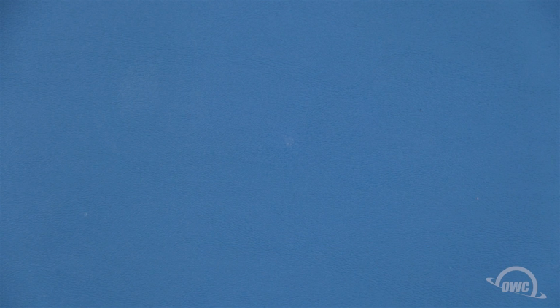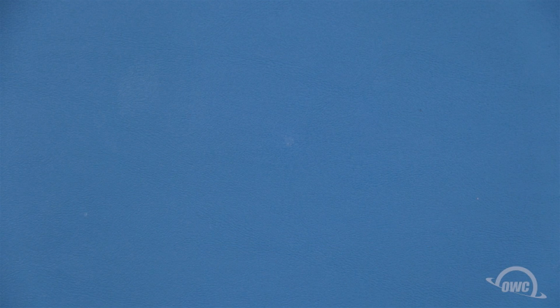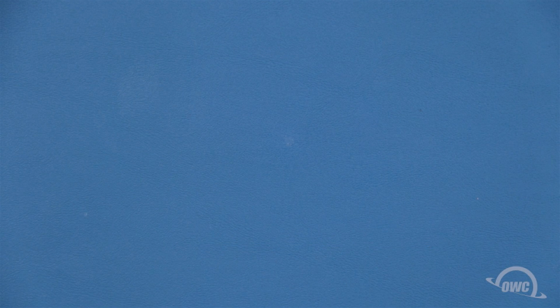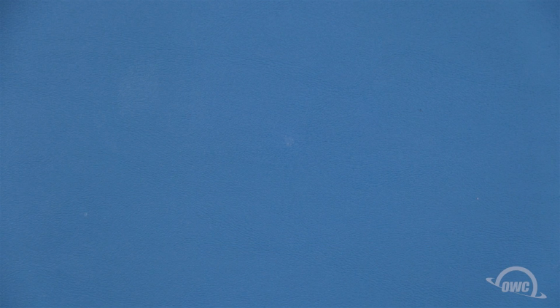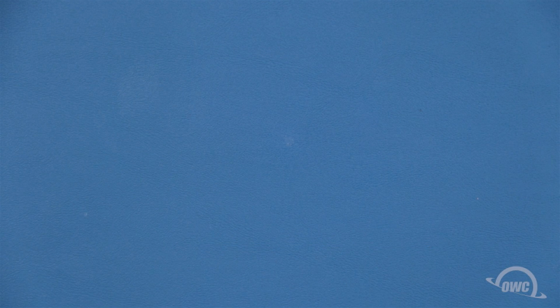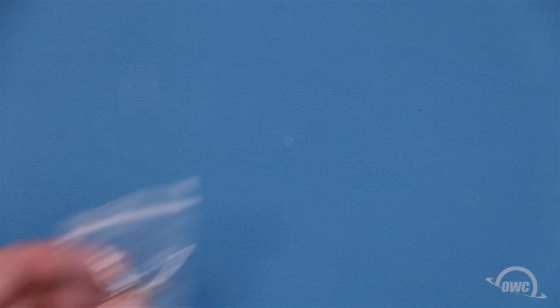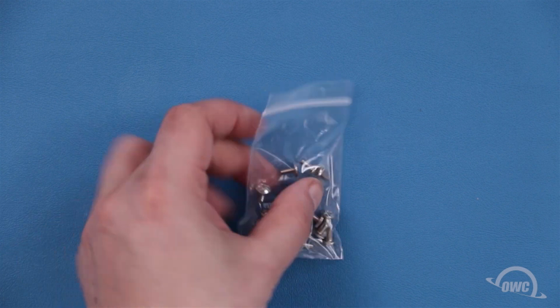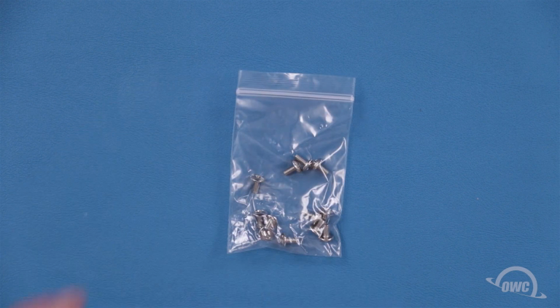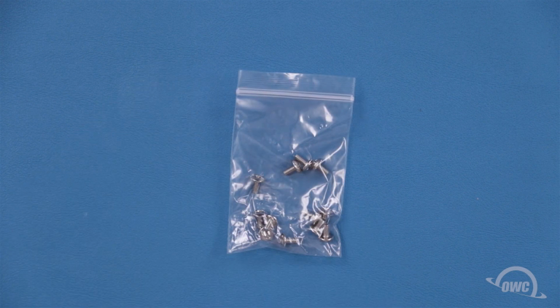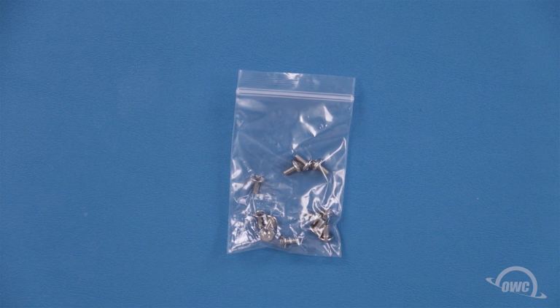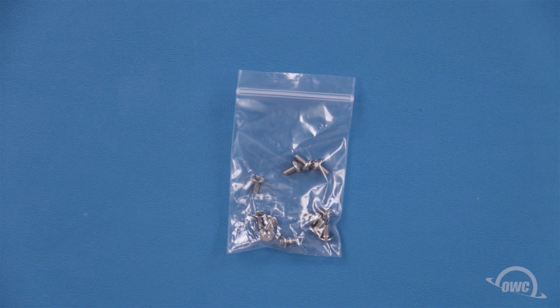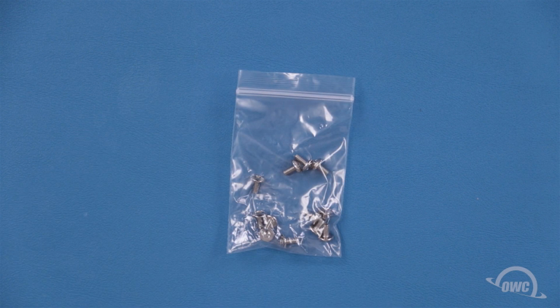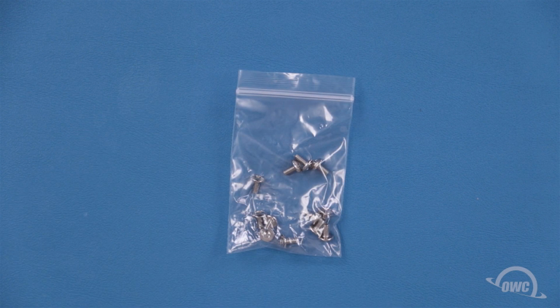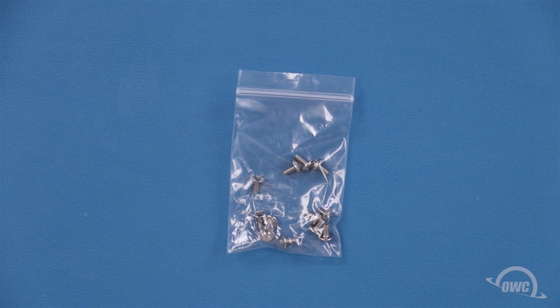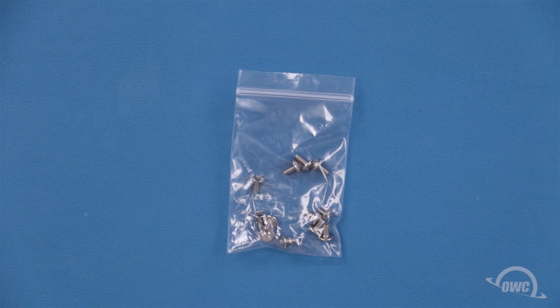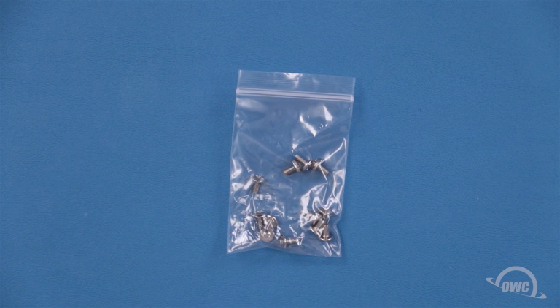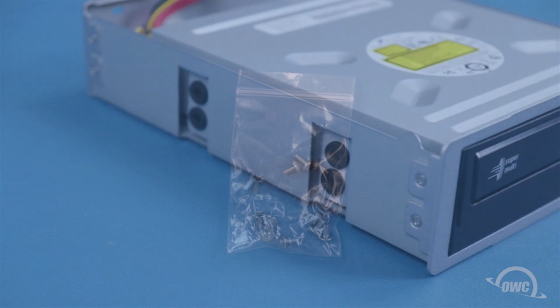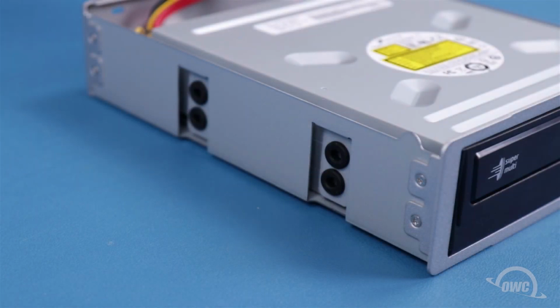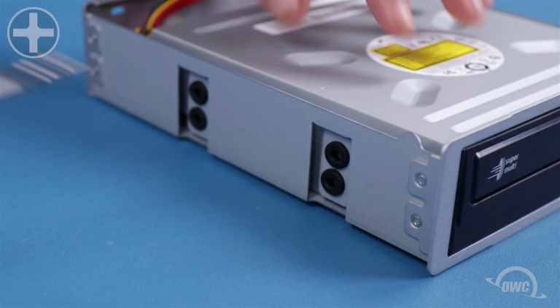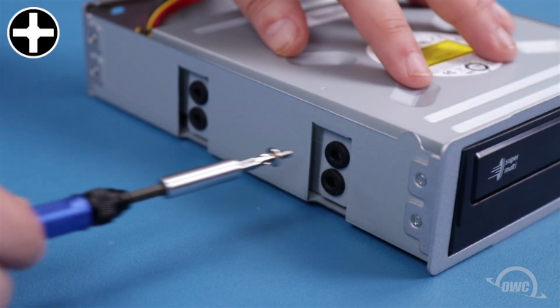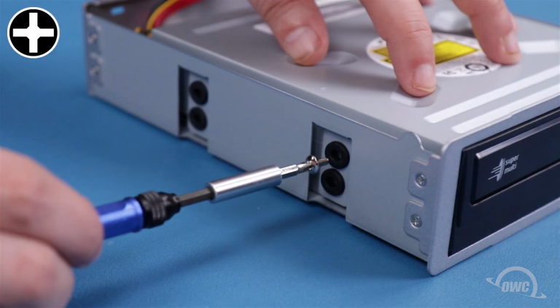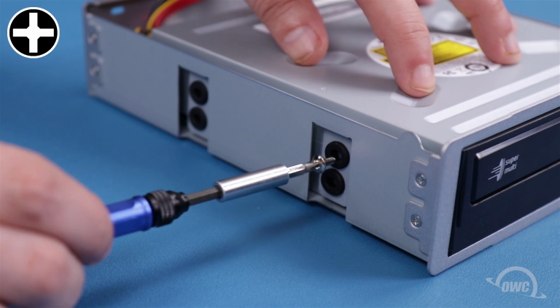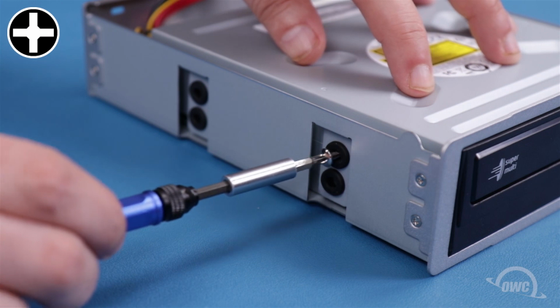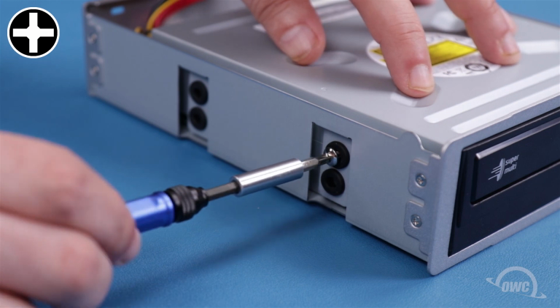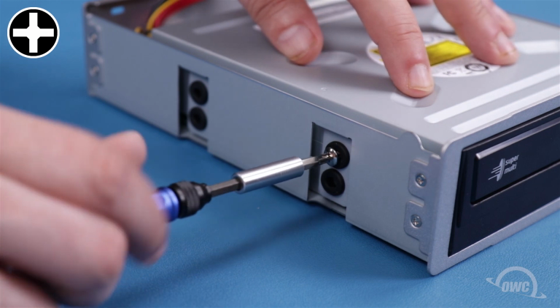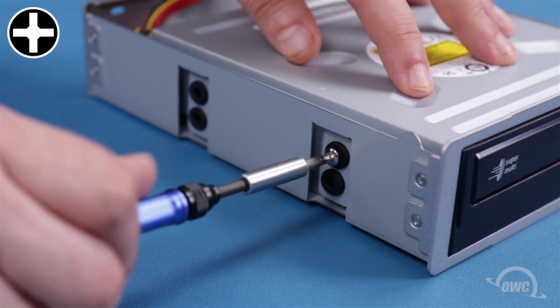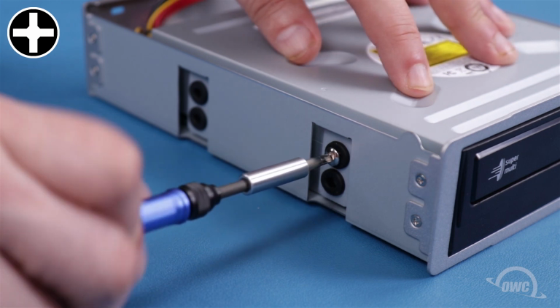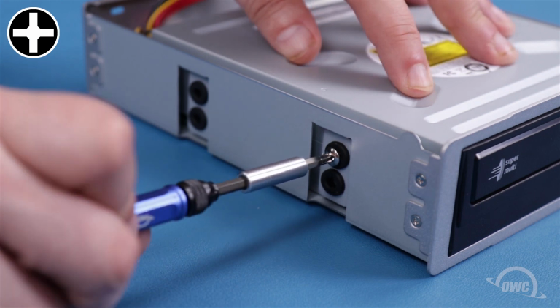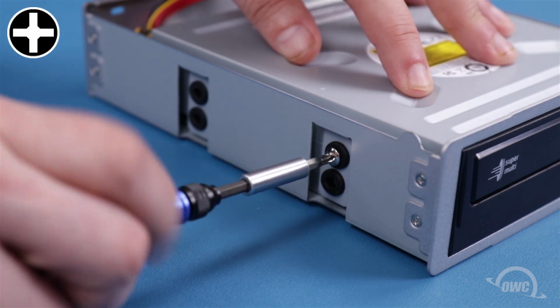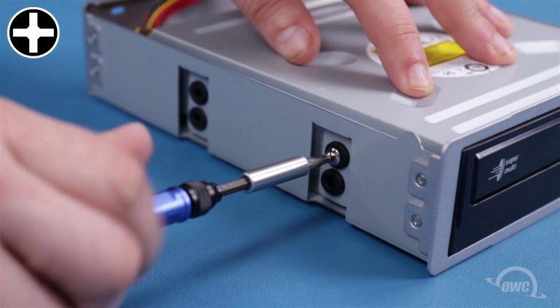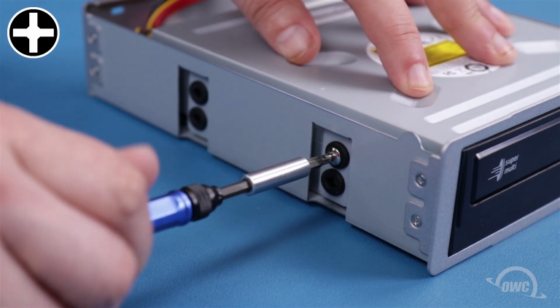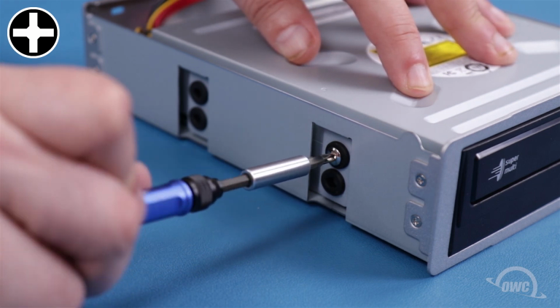Your Mercury Pro enclosure will come with a bag of 12 wide-topped Phillips screws. Use eight of these screws to attach the drive to the chassis — four screws to each side.